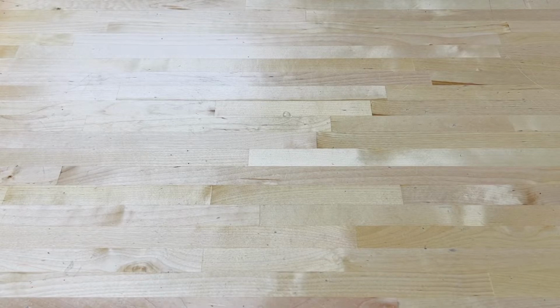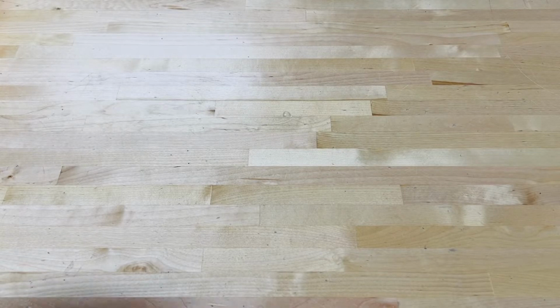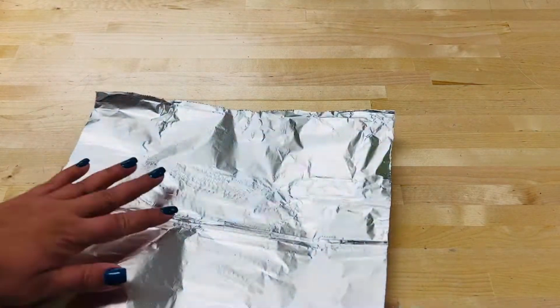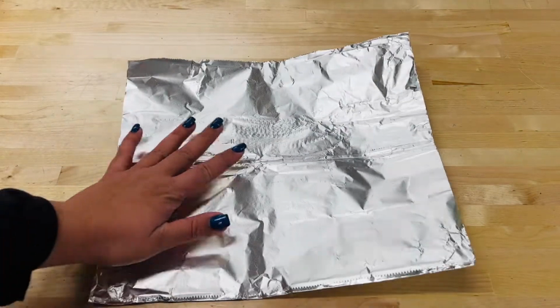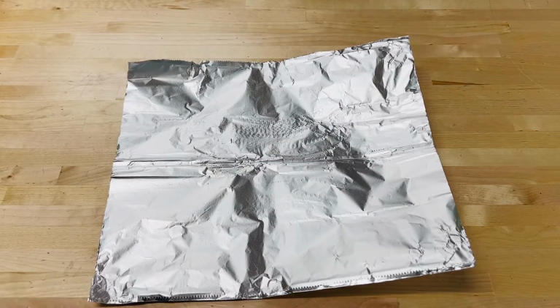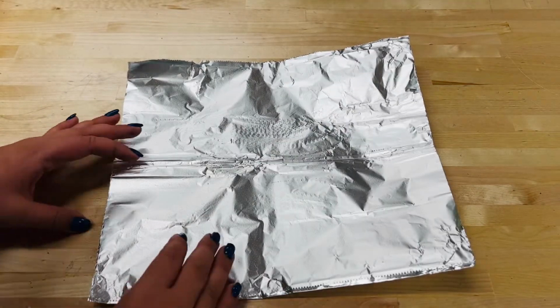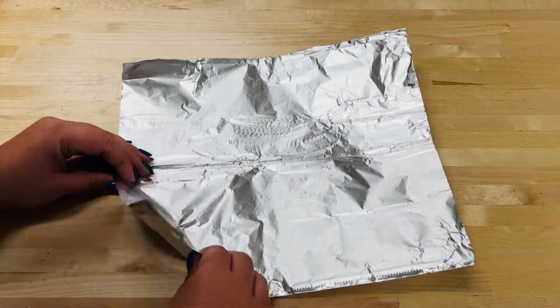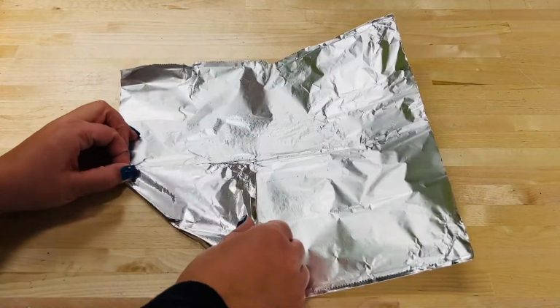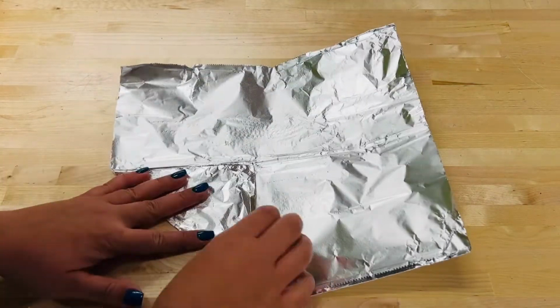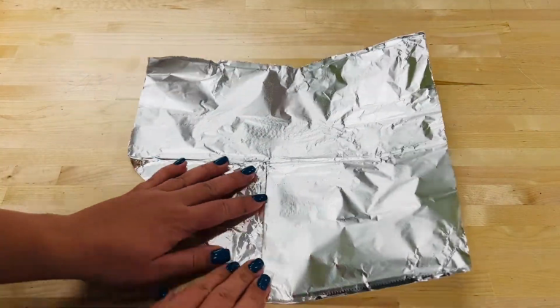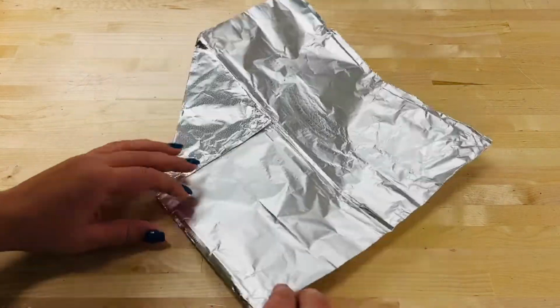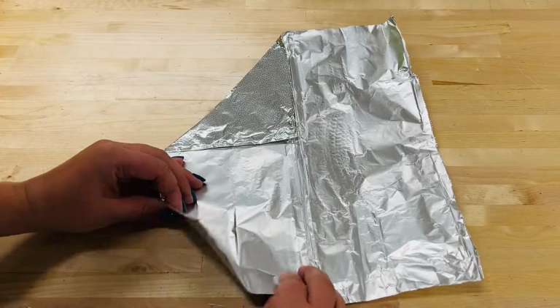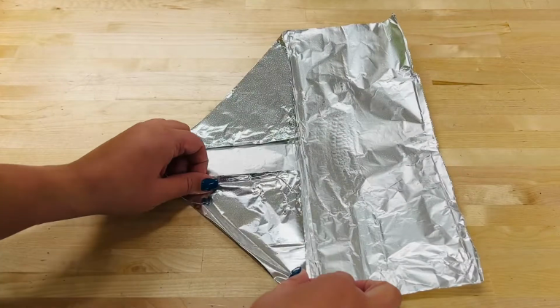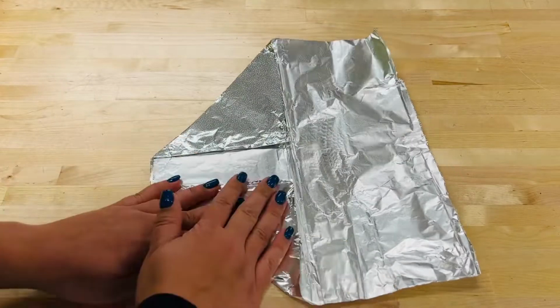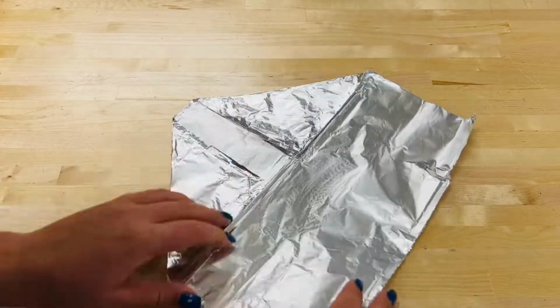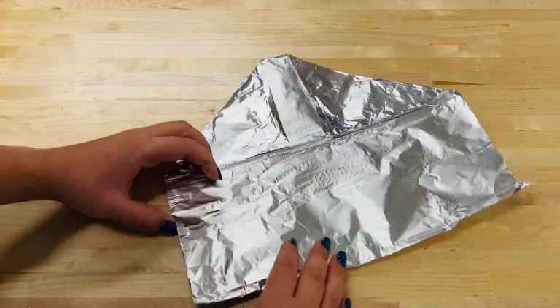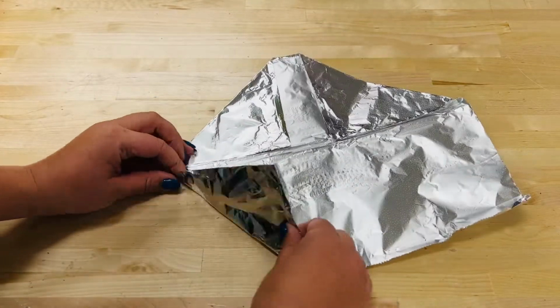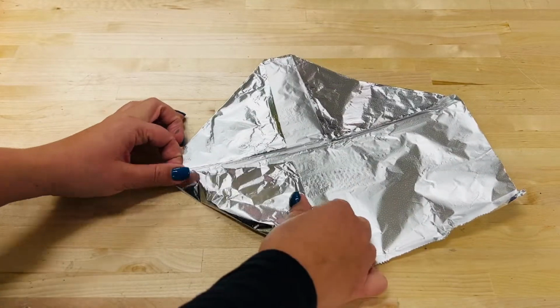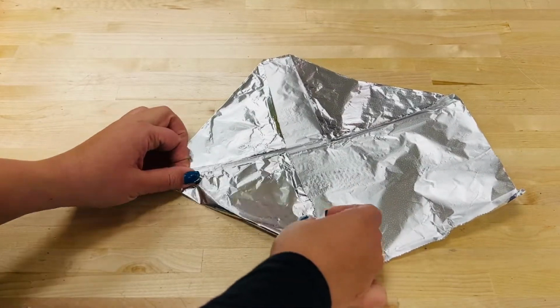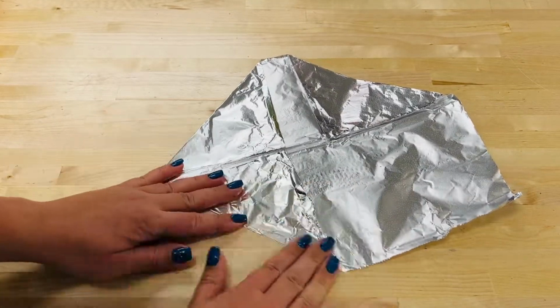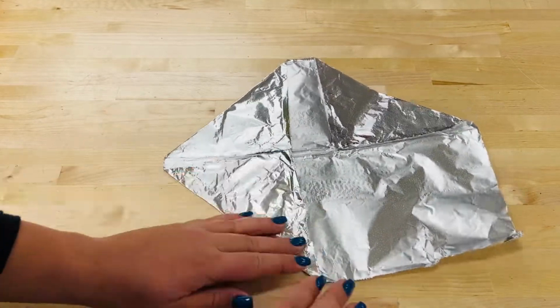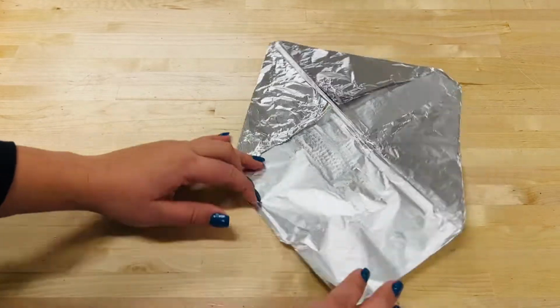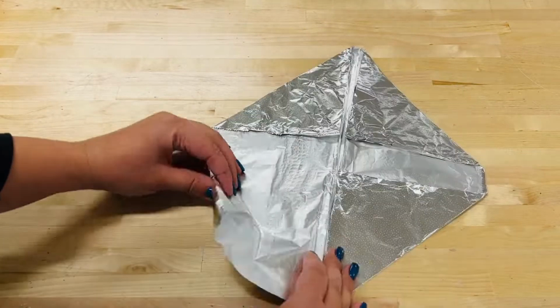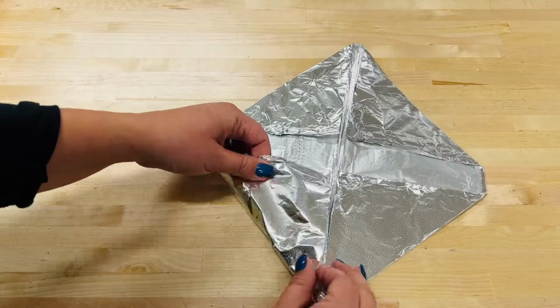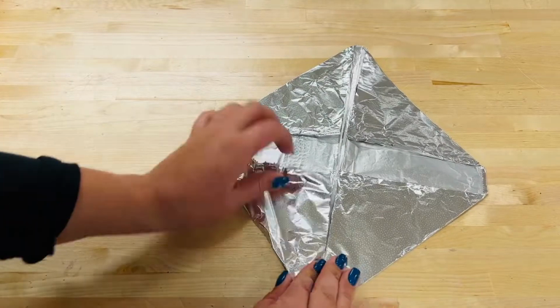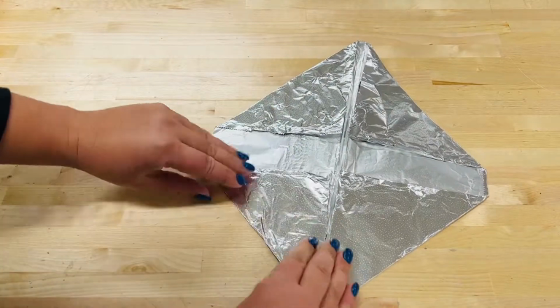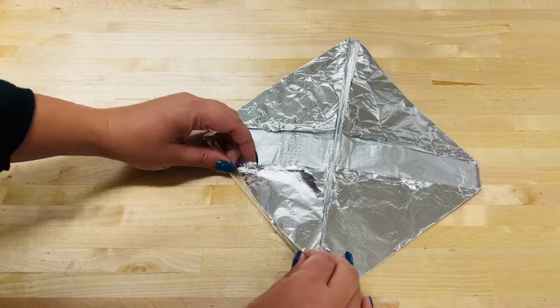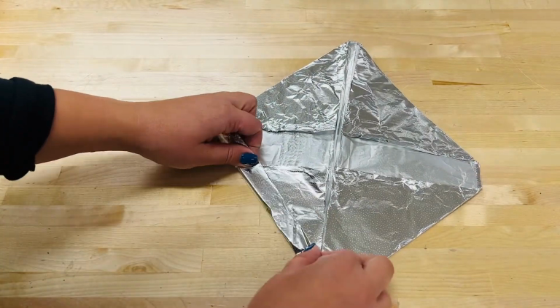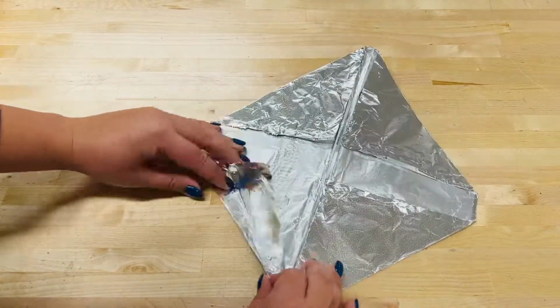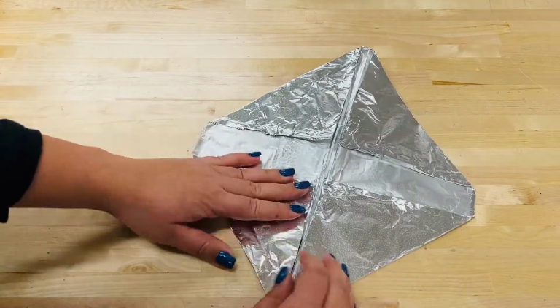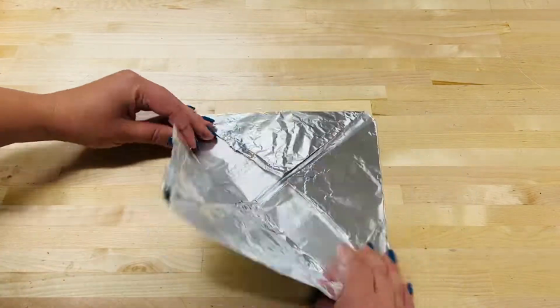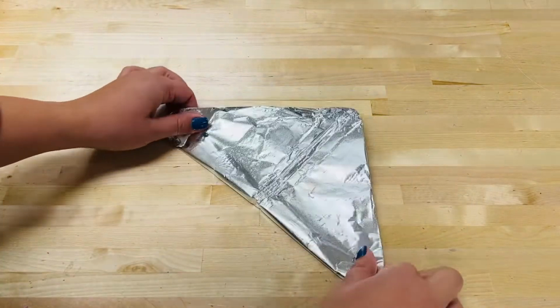Grab a piece of tin foil and plan and fold your foil boat design. Here is one way how I built my design, but you can definitely create it however you want. Look at pictures of real boats for inspiration.